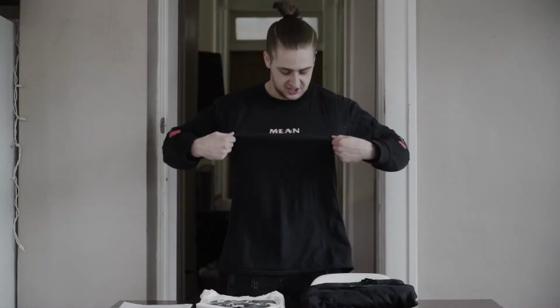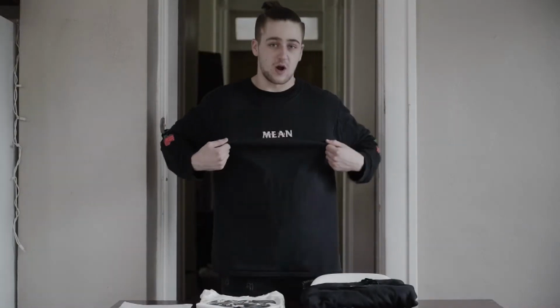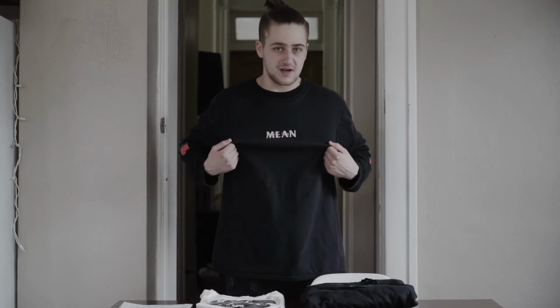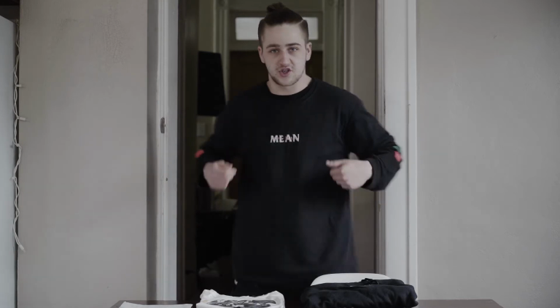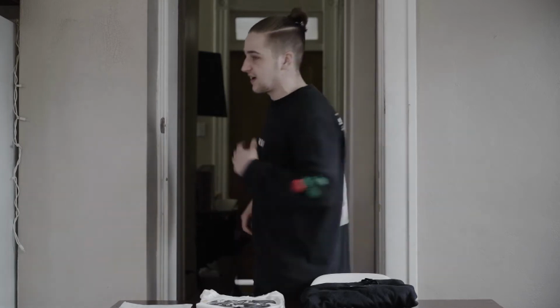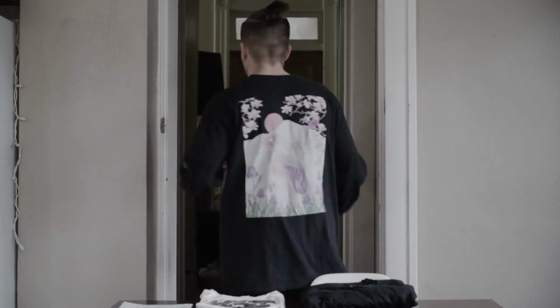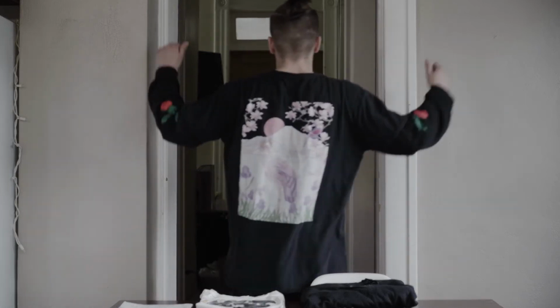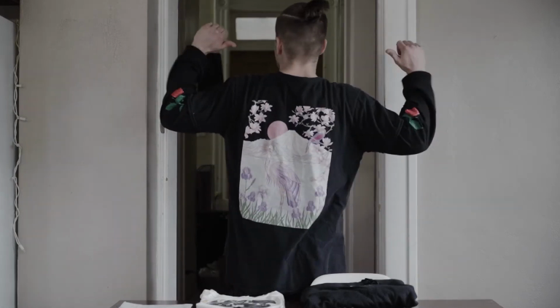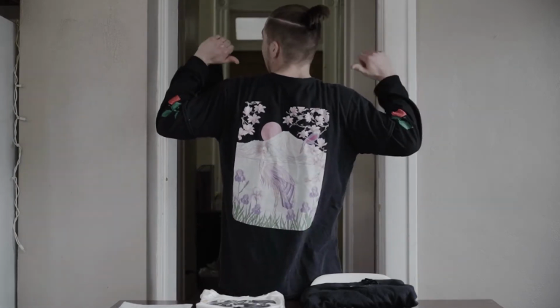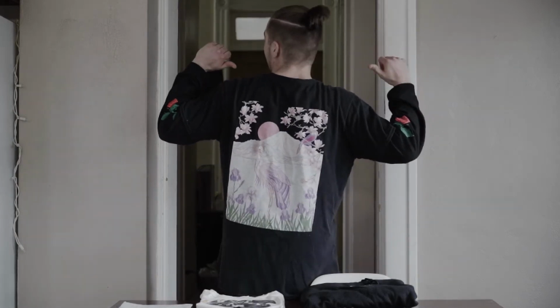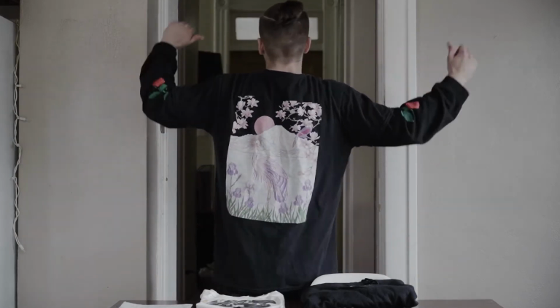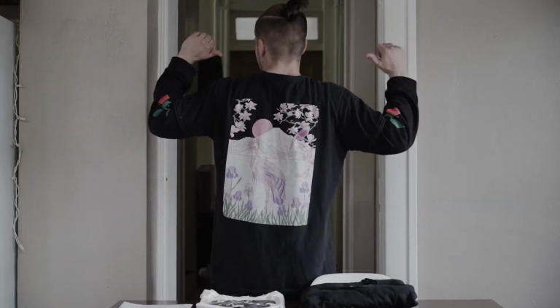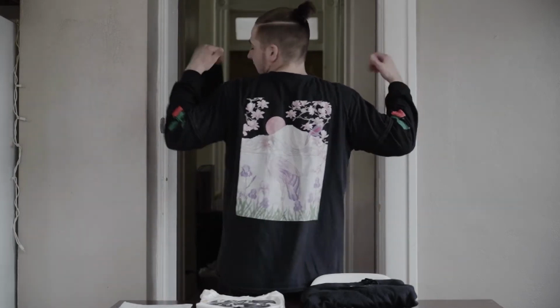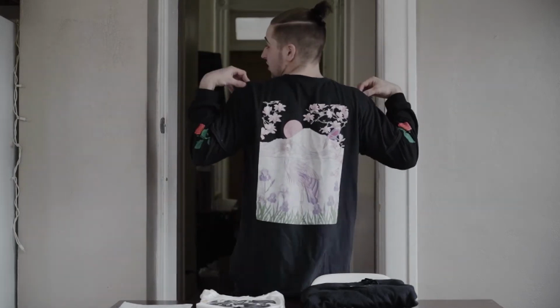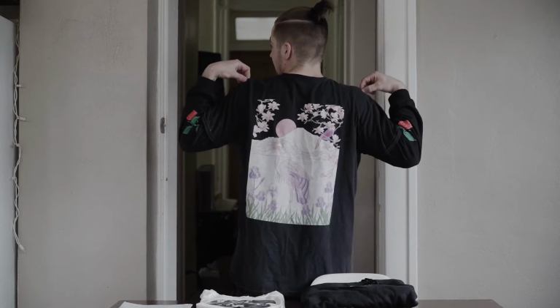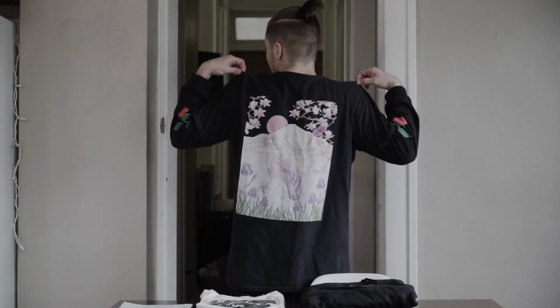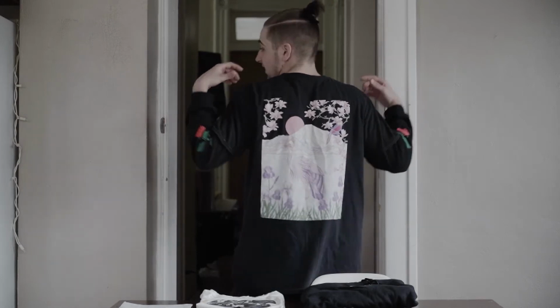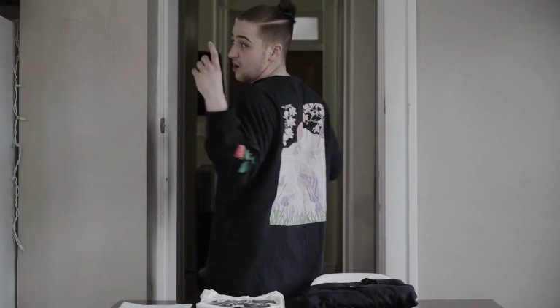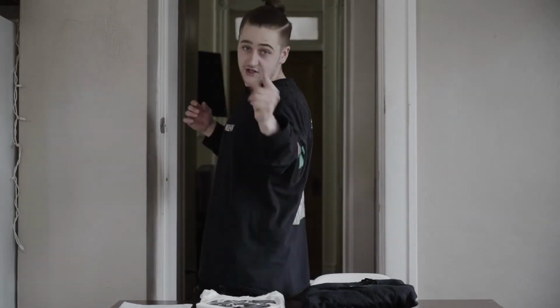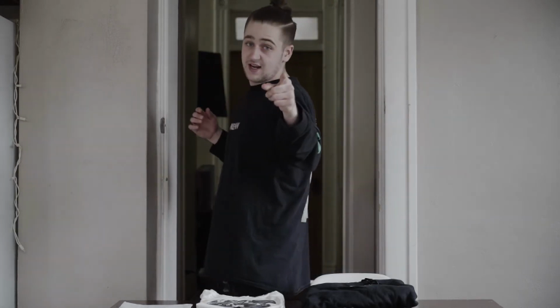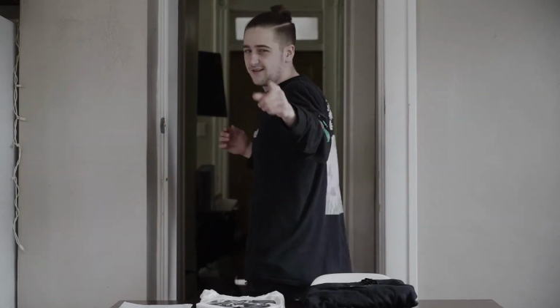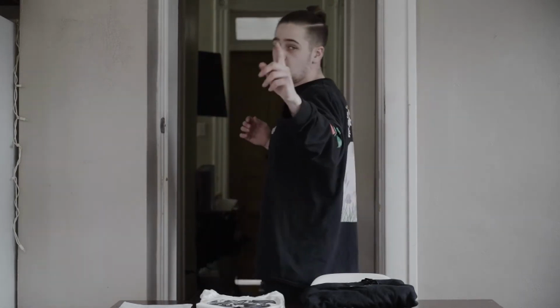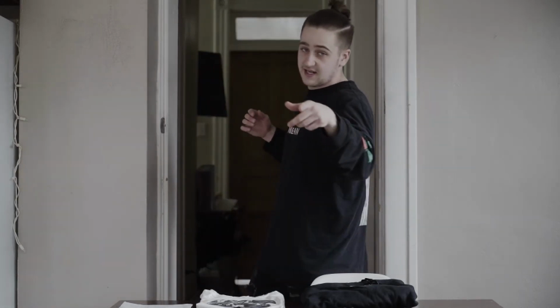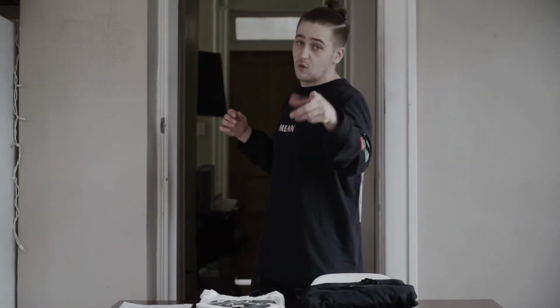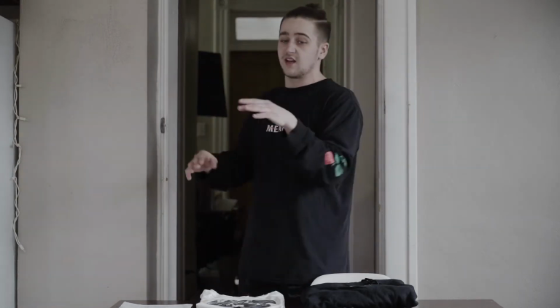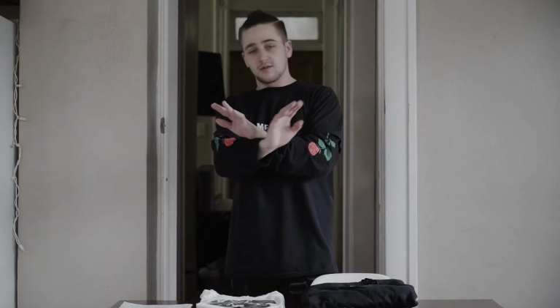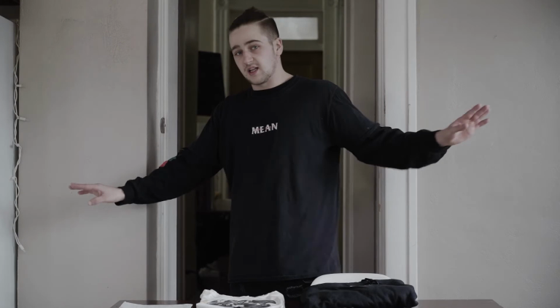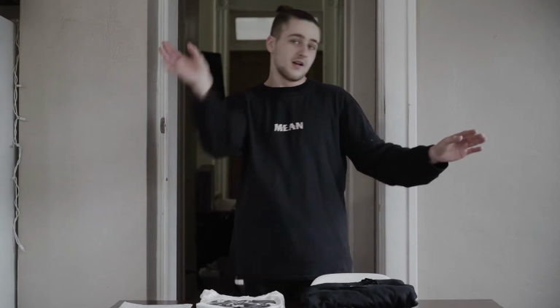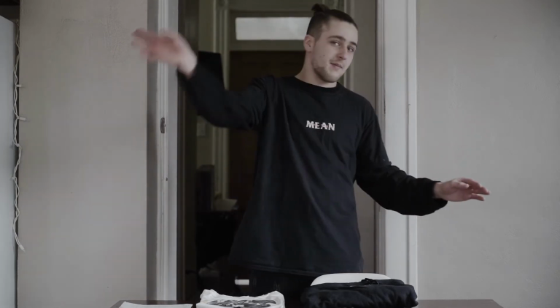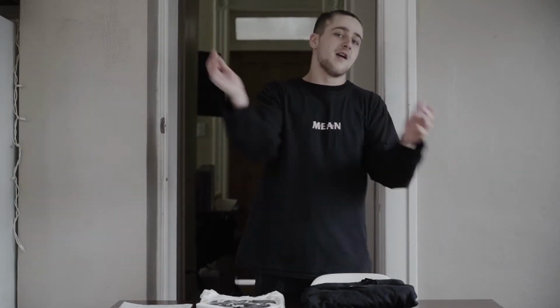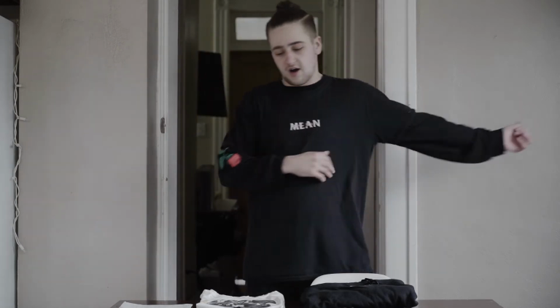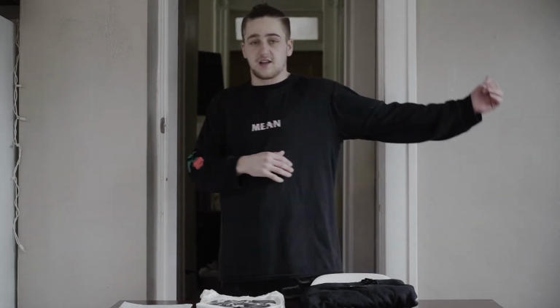I'm actually kind of wearing one of the Mean Fashion shirts right now that they sent me a while ago. I don't think too much about the website anymore though, because I know their stuff is kind of somewhat limited. When it sells out, see you later, bye-bye — on to the next collection.